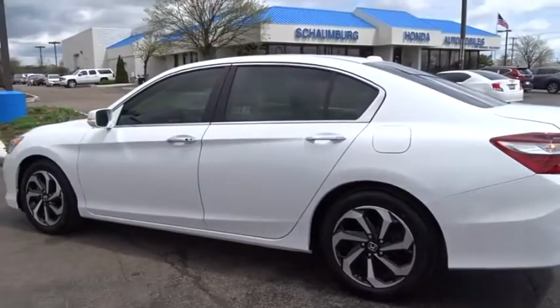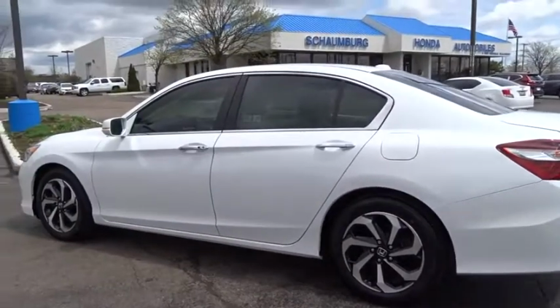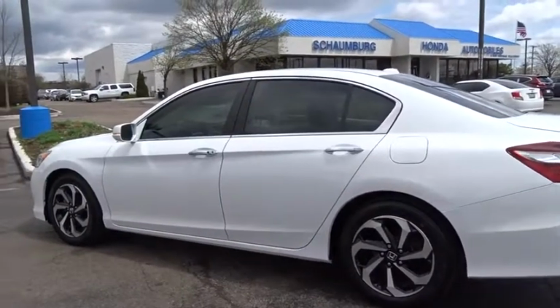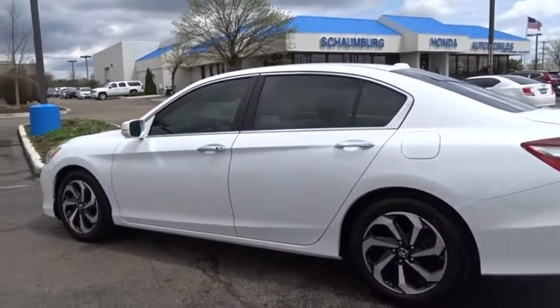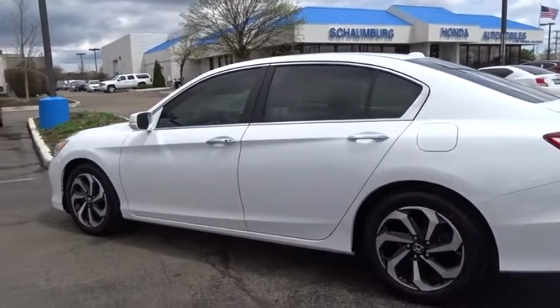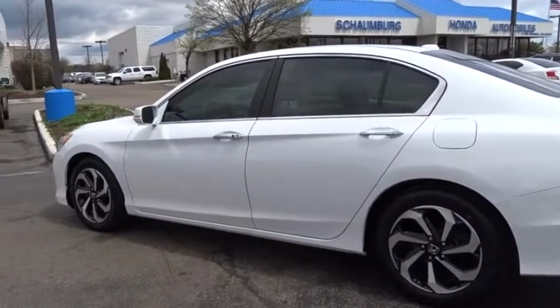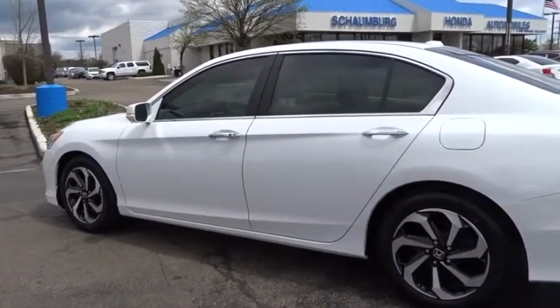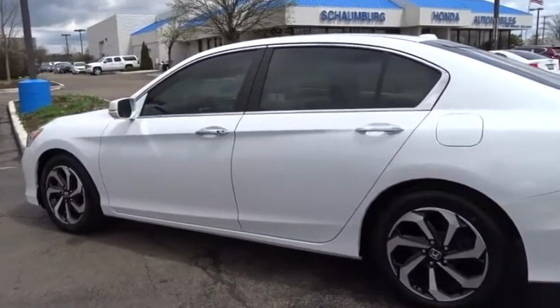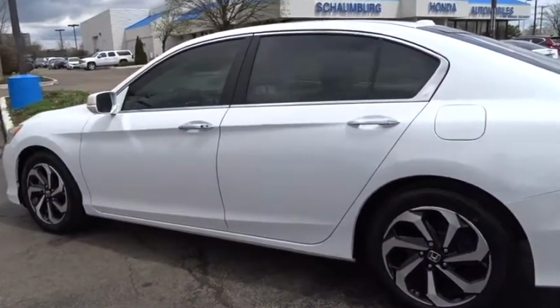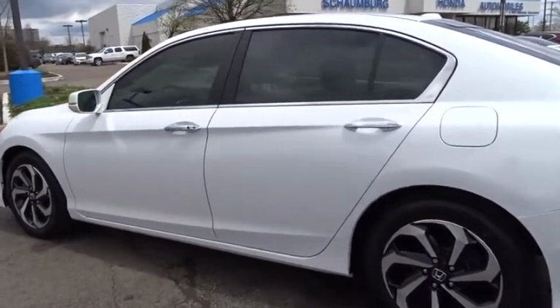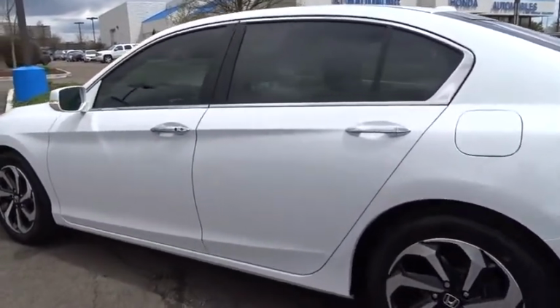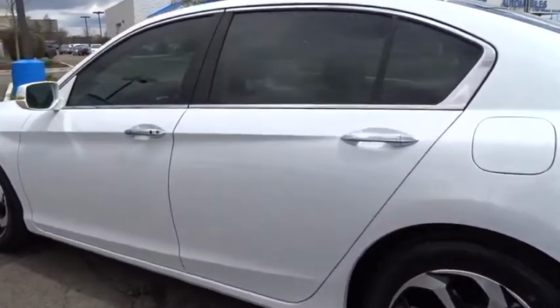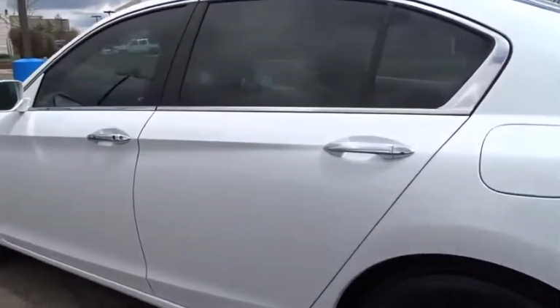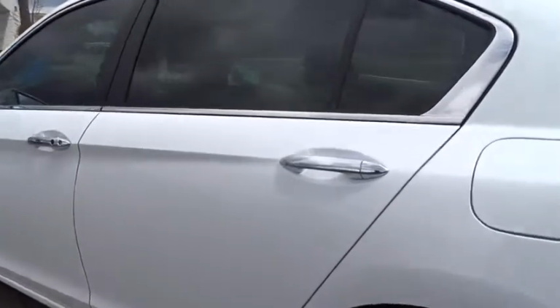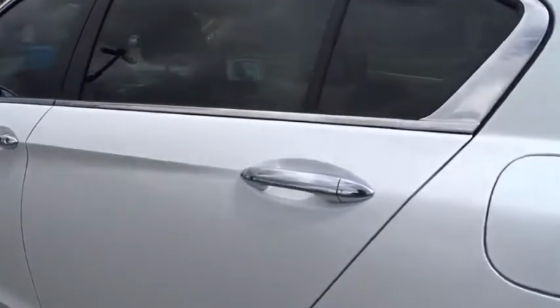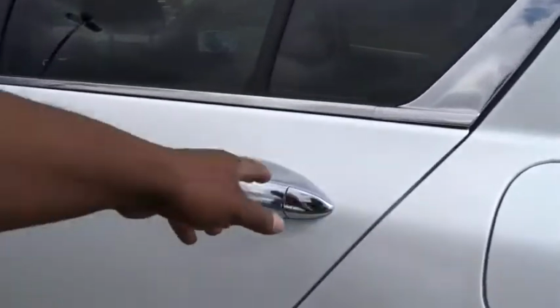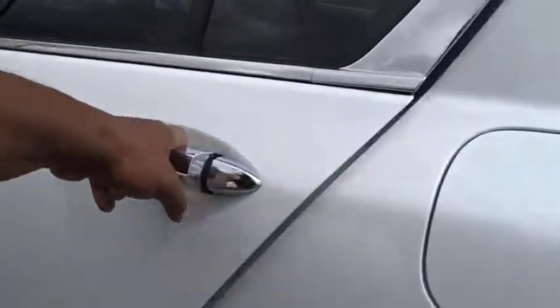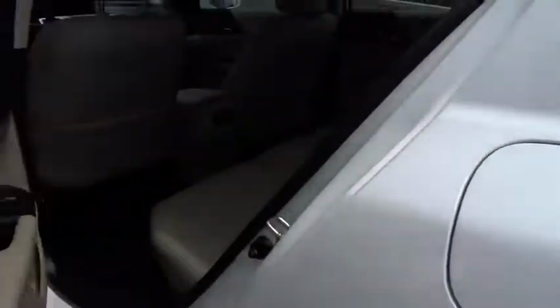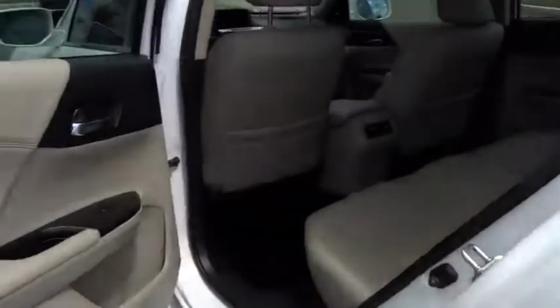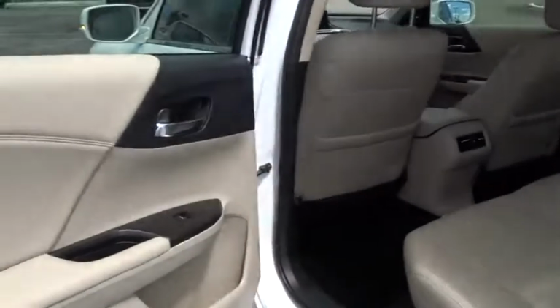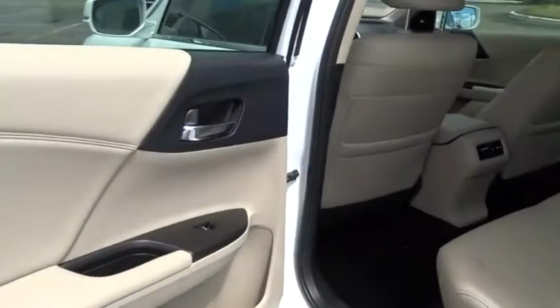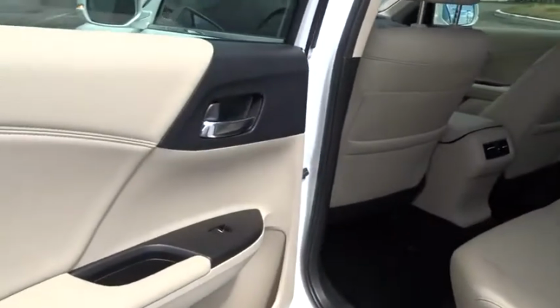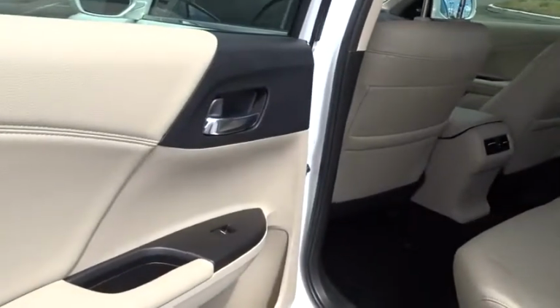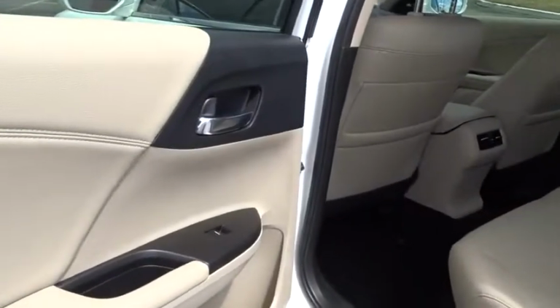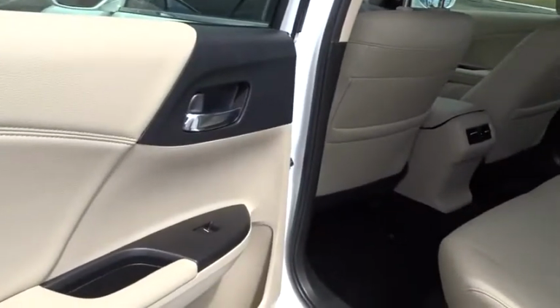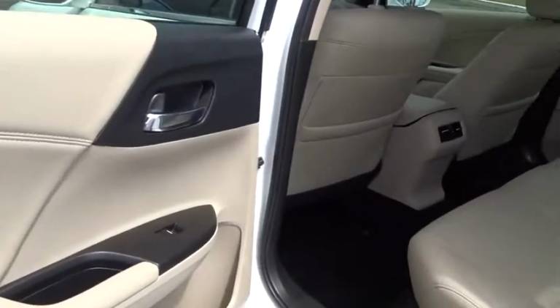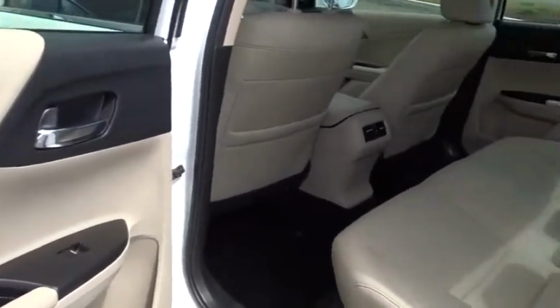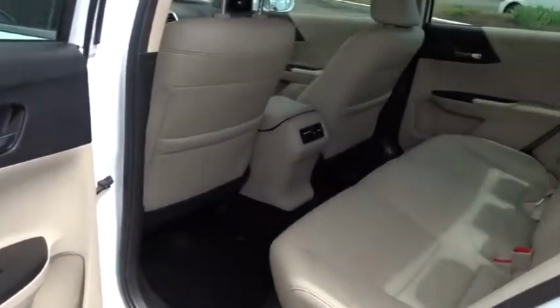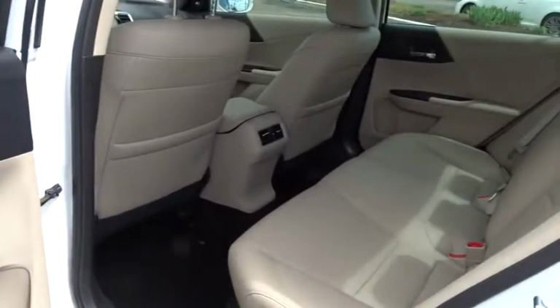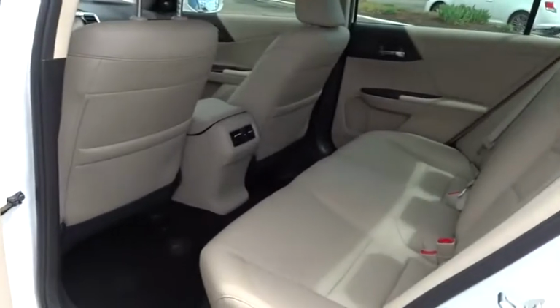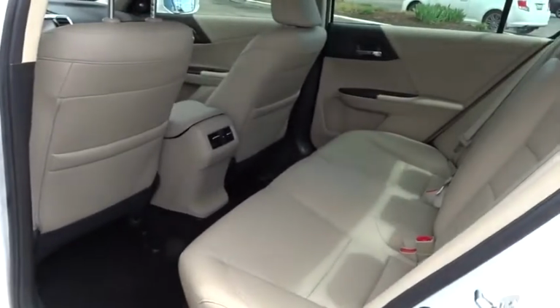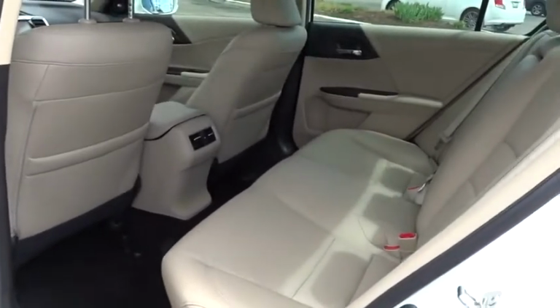Power windows, compass, trip computer, CD player, rear window defroster, security system, brake assist, panic alarm, overhead console, and remote keyless entry.